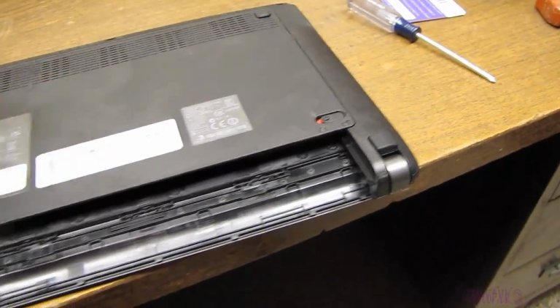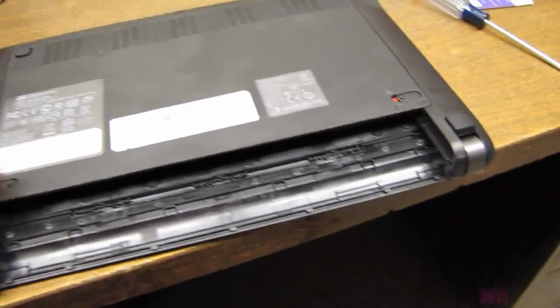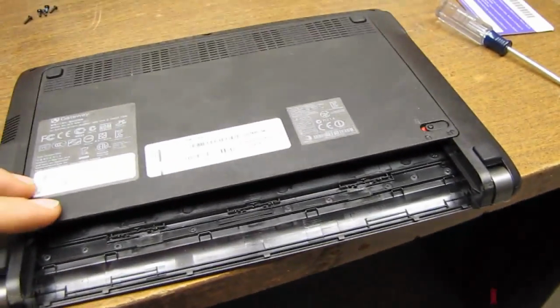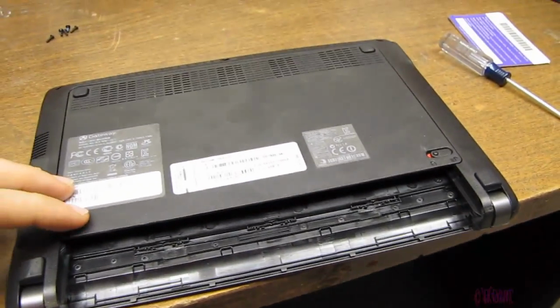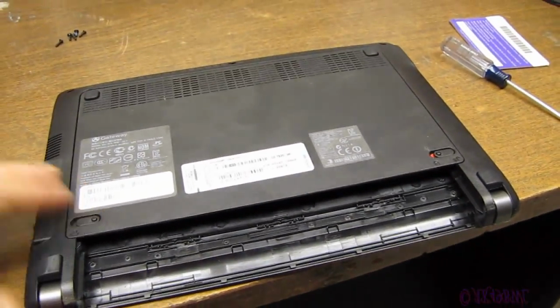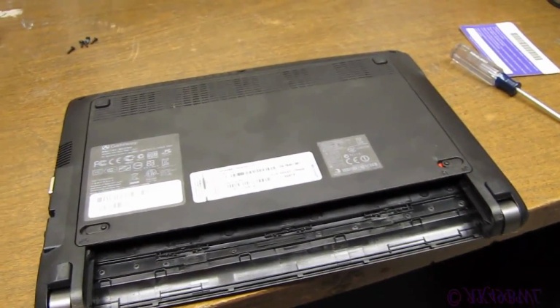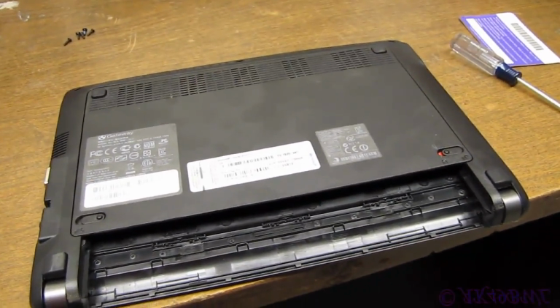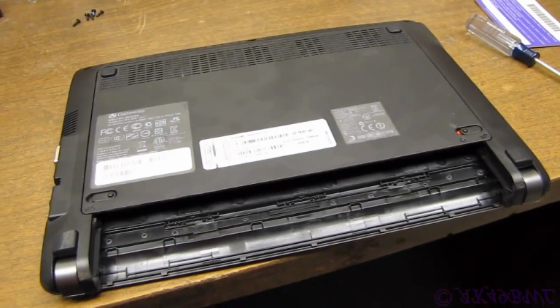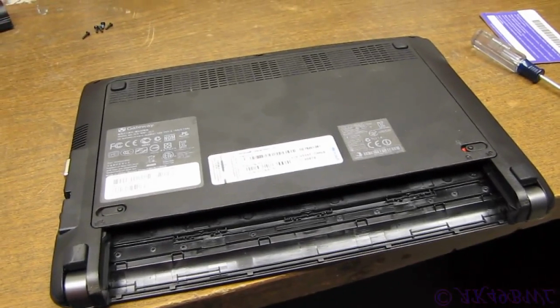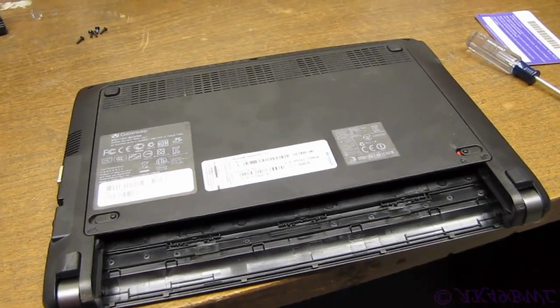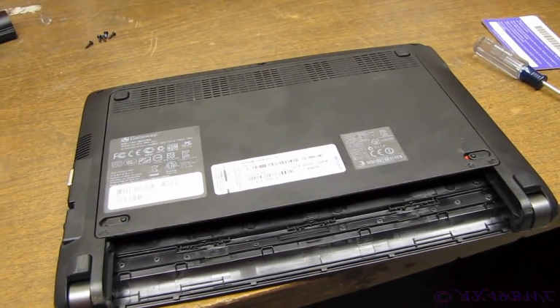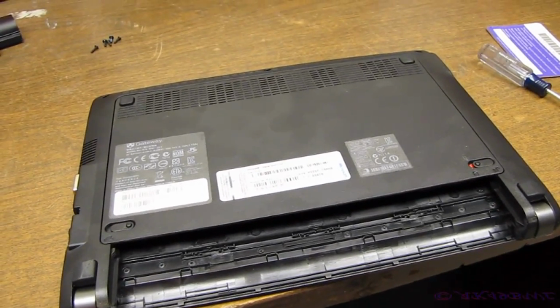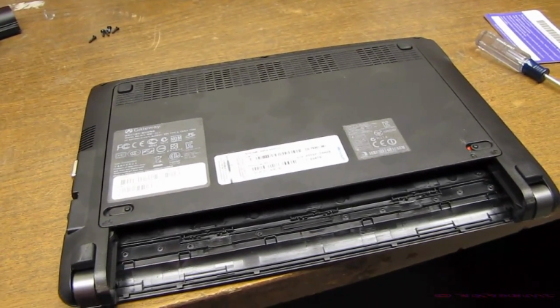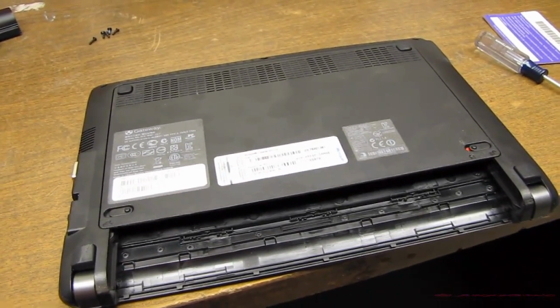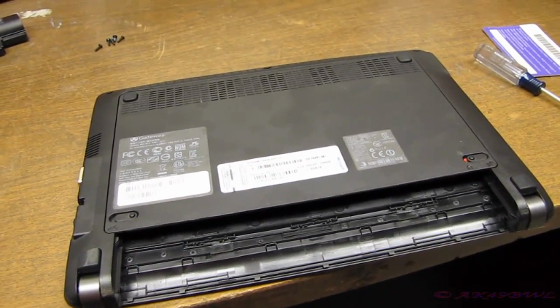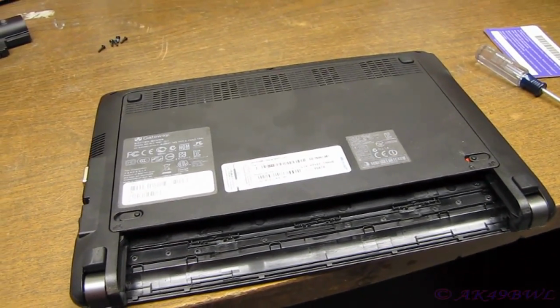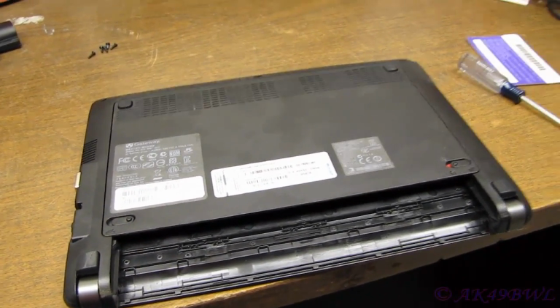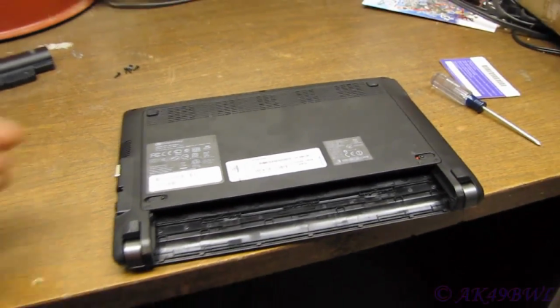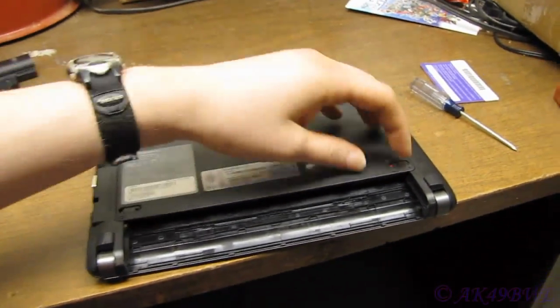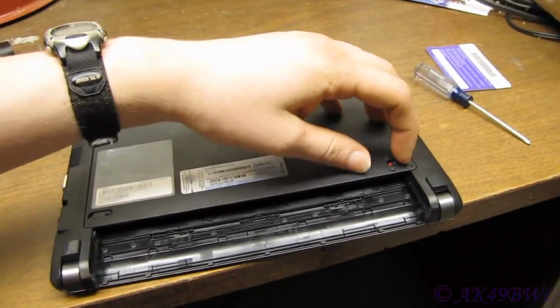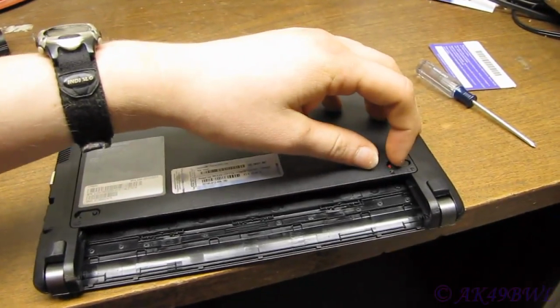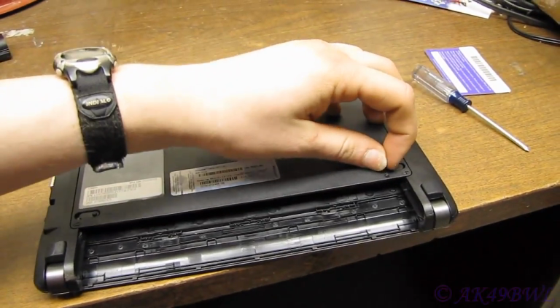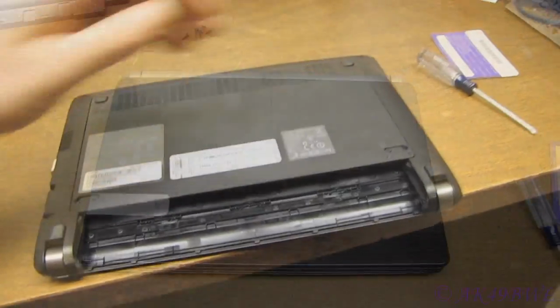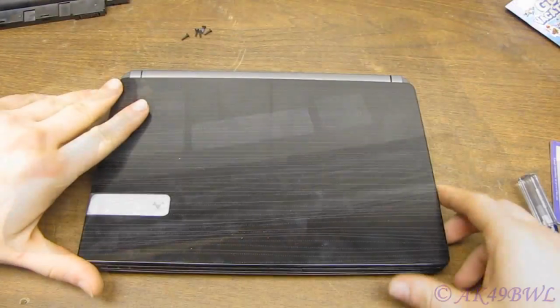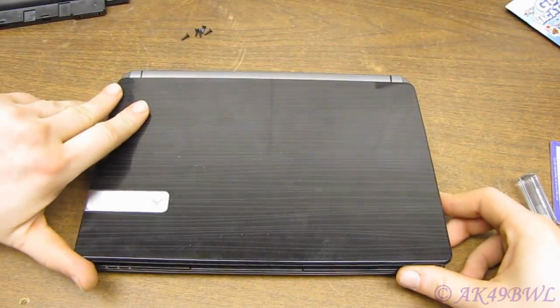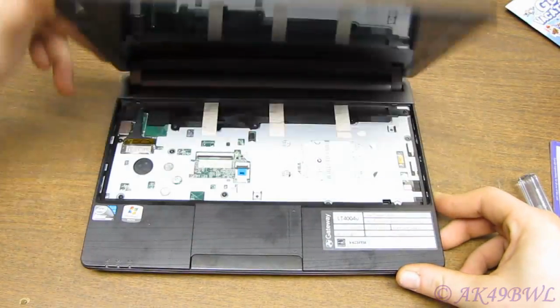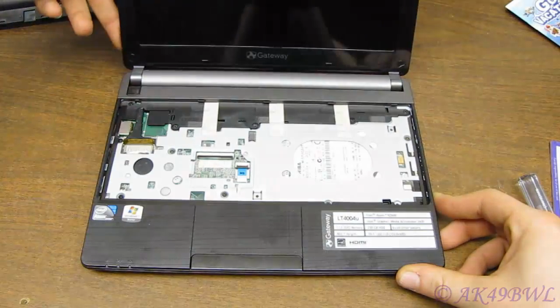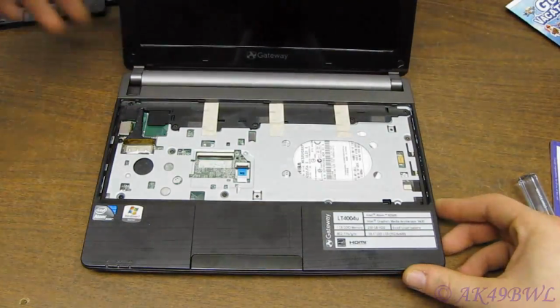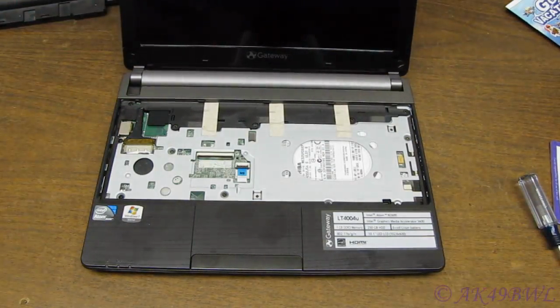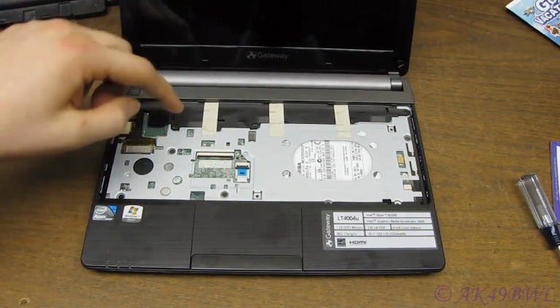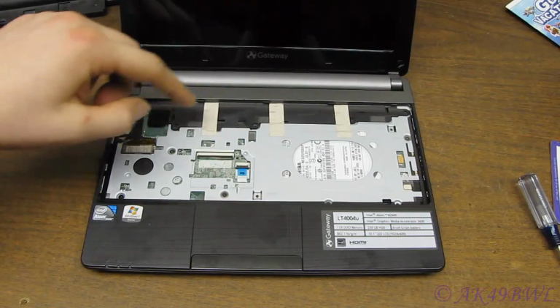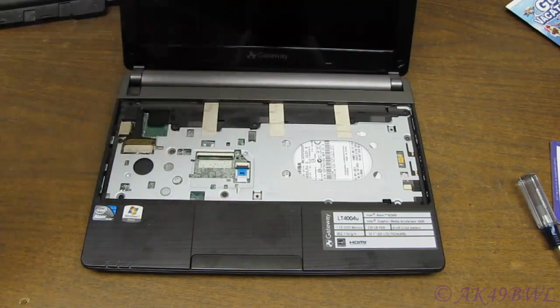If you have any difficulty doing that, pull it back off and check everything — don't take anything for granted because you might have a problem later if you do. Now open up the lid and we're ready to put these screws back in.